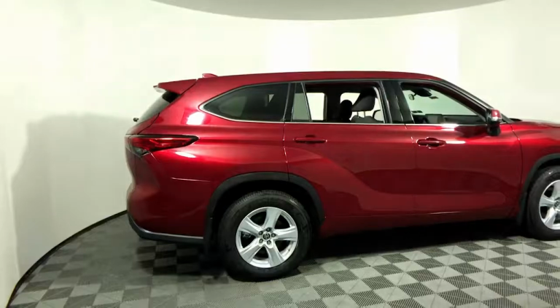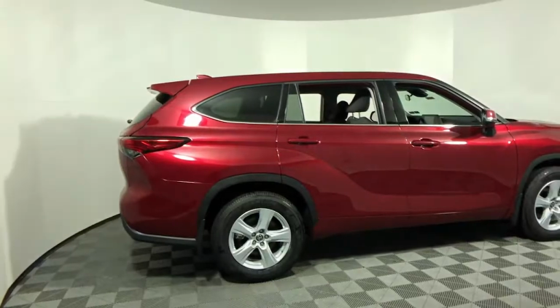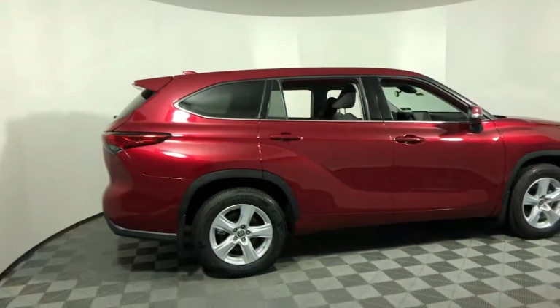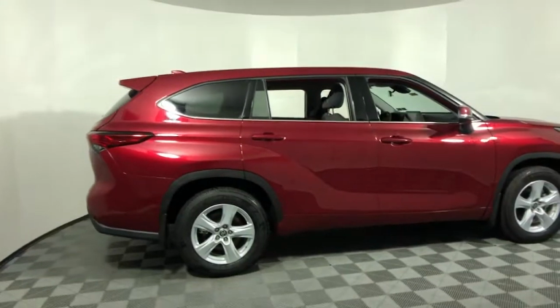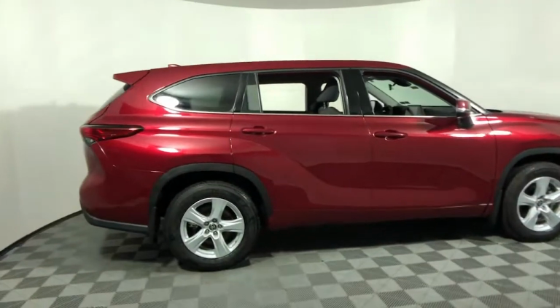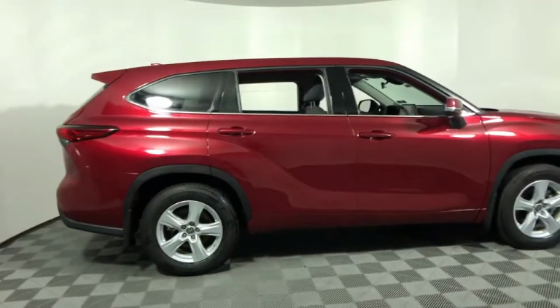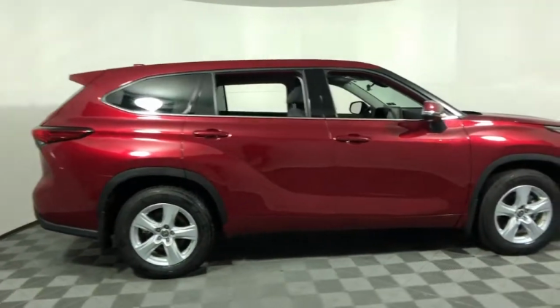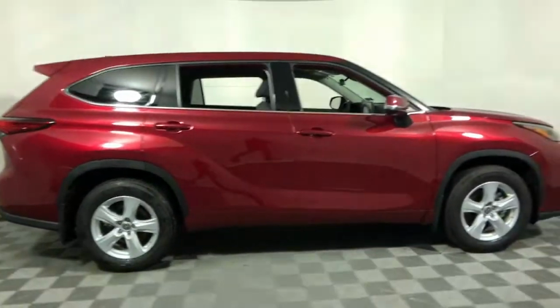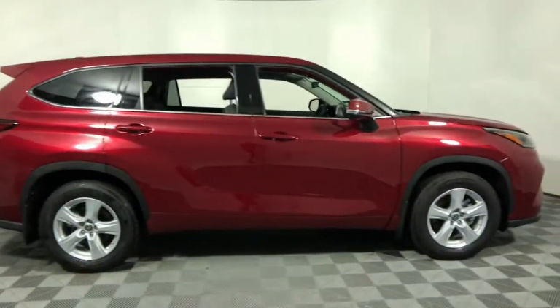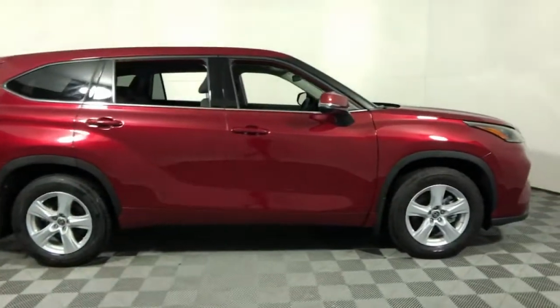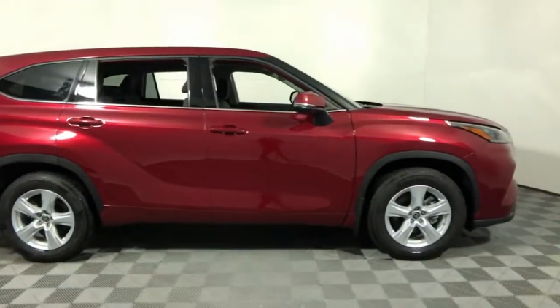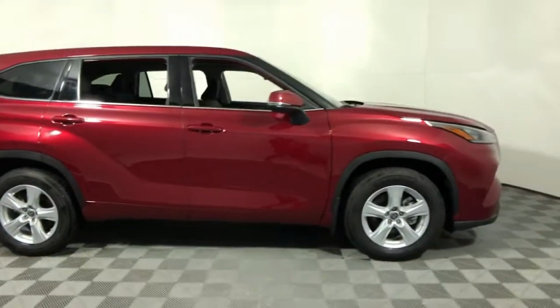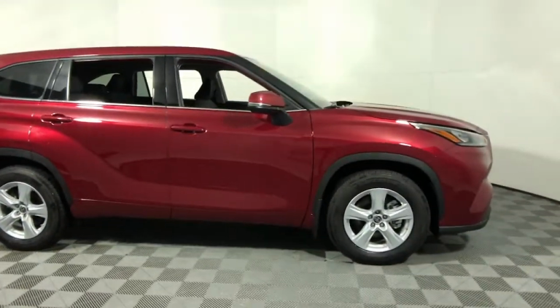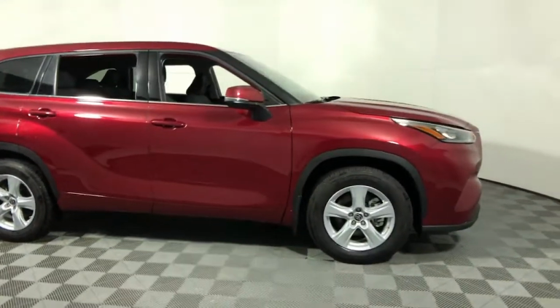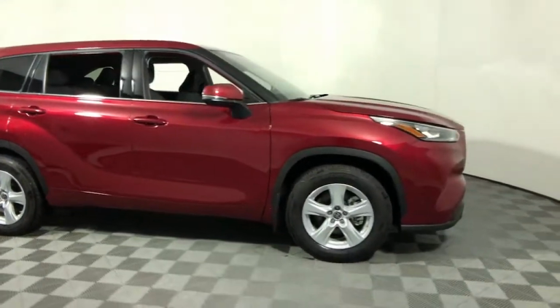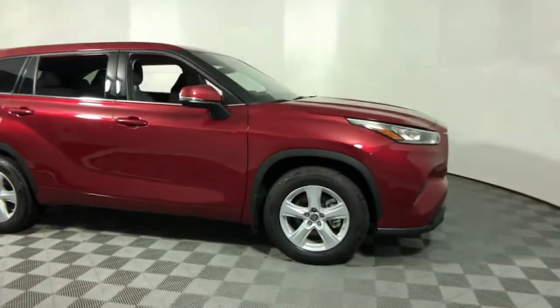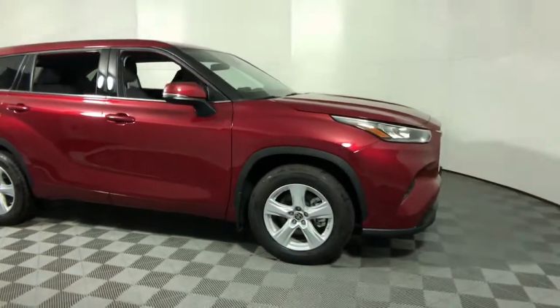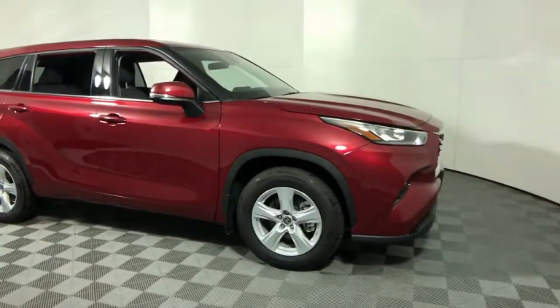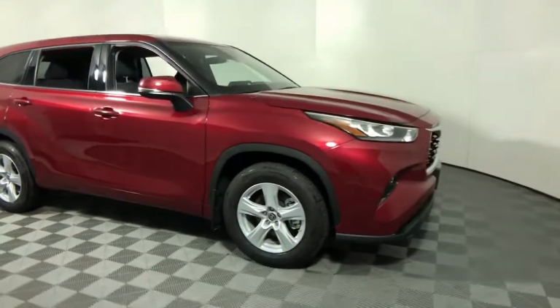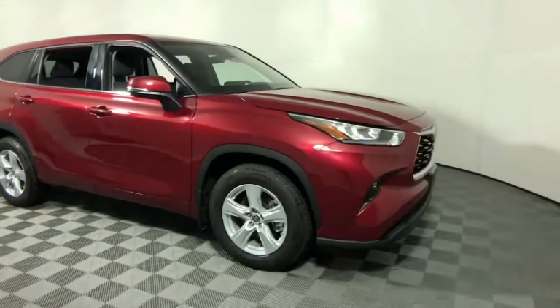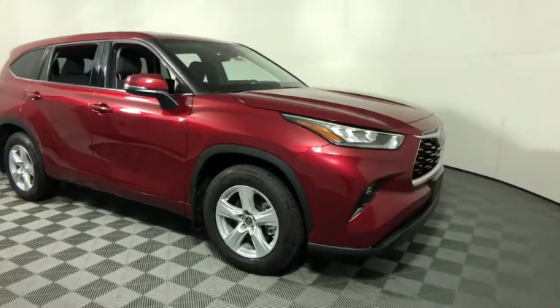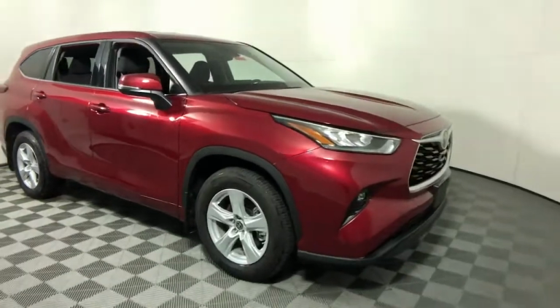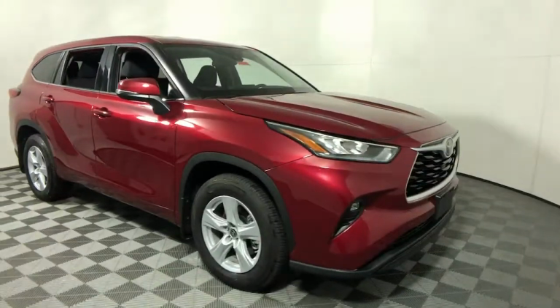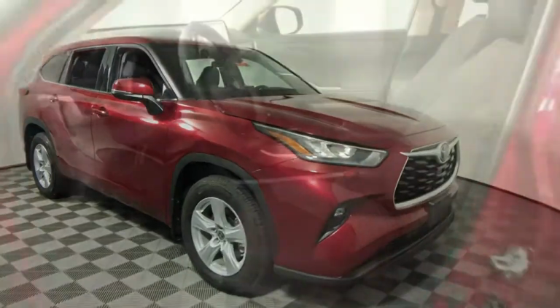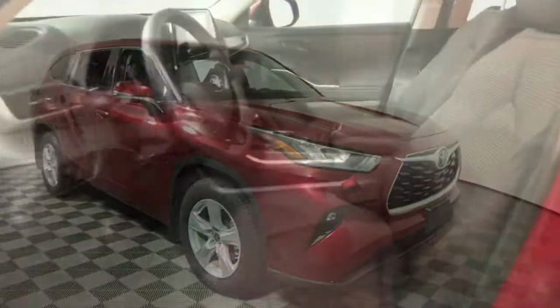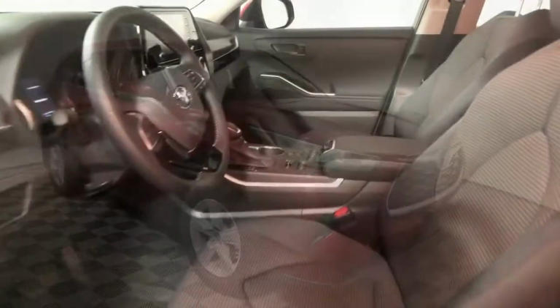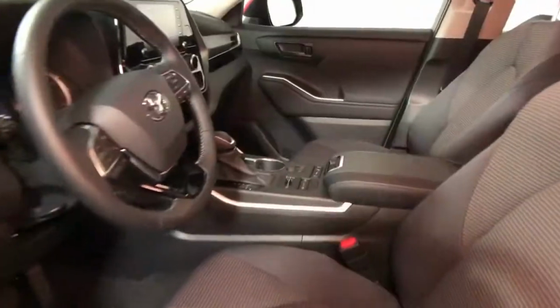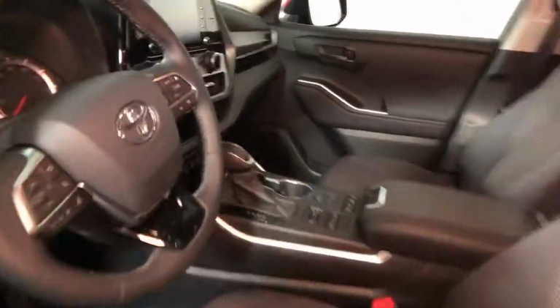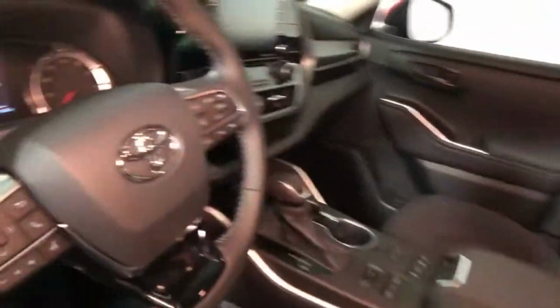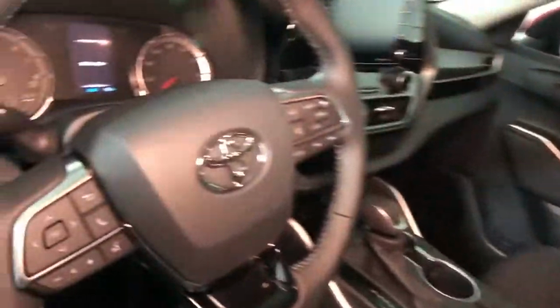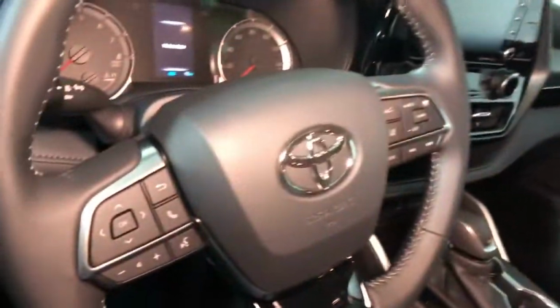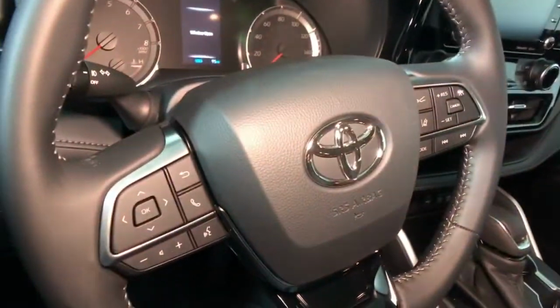Get acquainted with the 2020 Toyota Highlander. From daily drives to epic road trips, this Highlander has you covered.